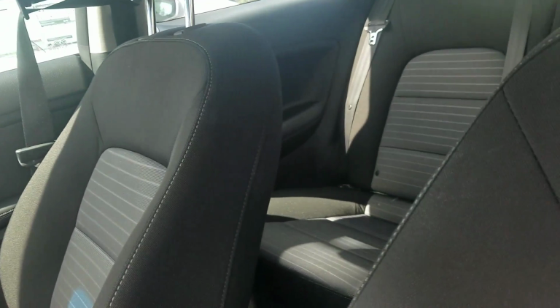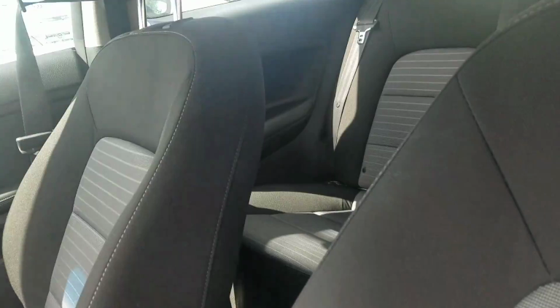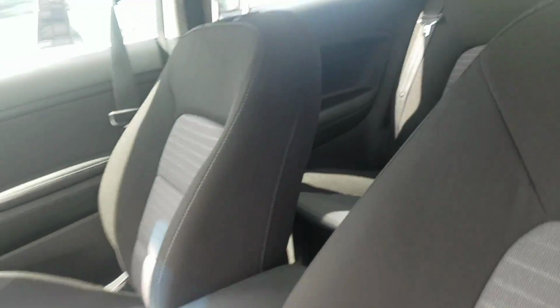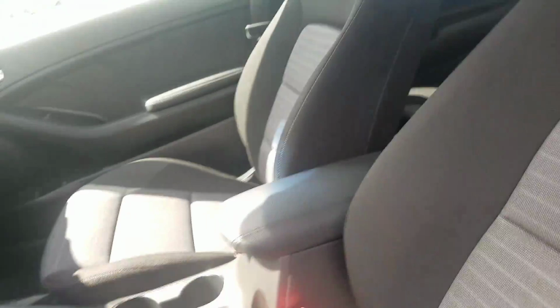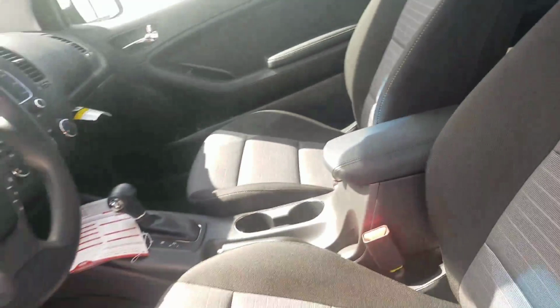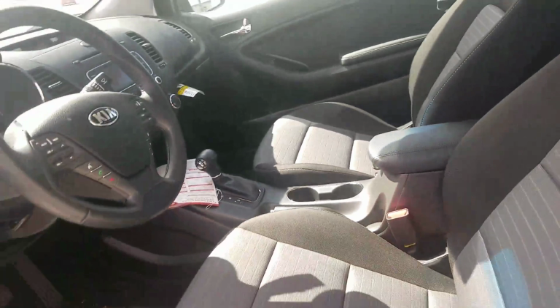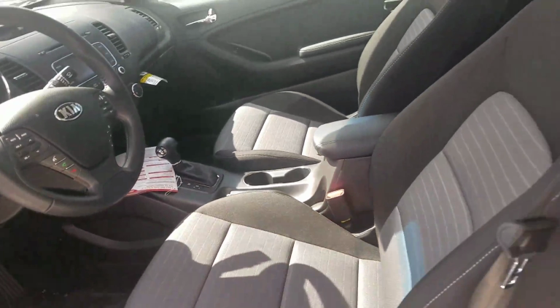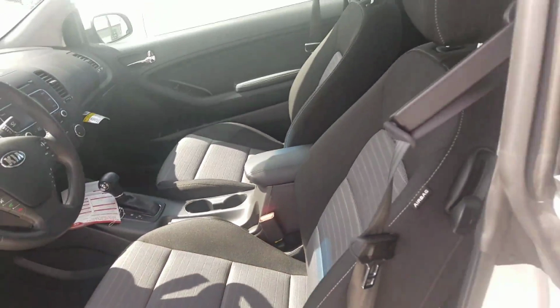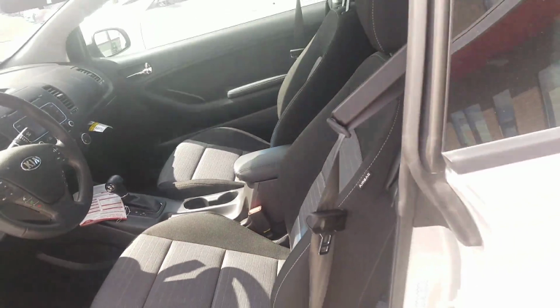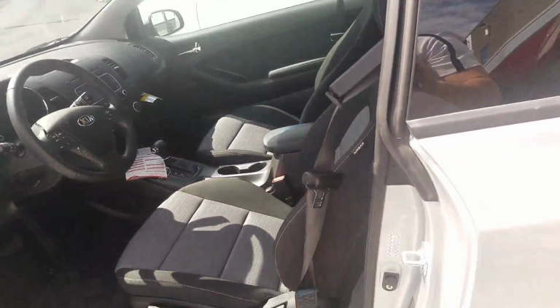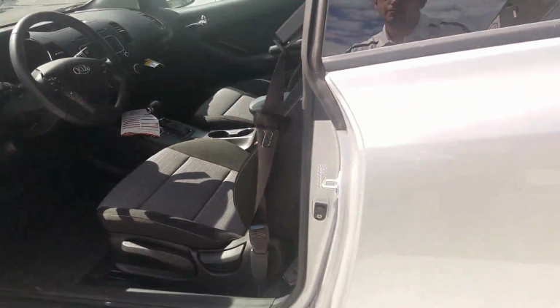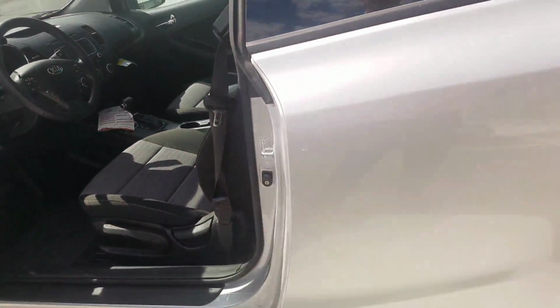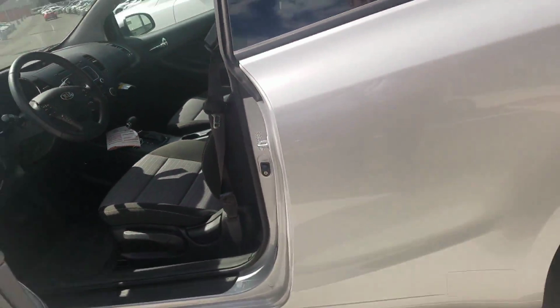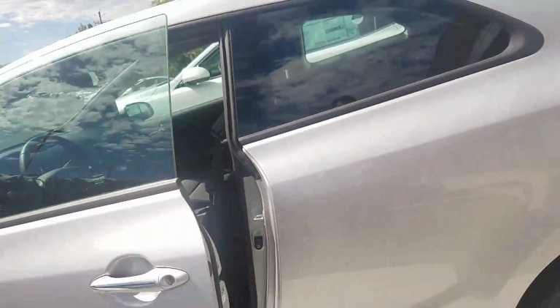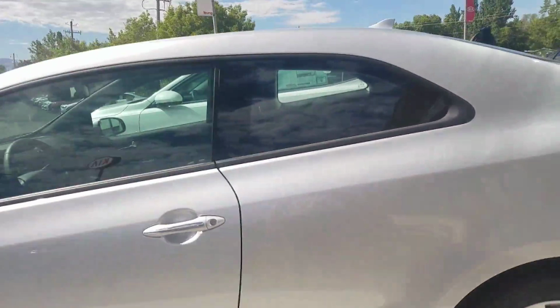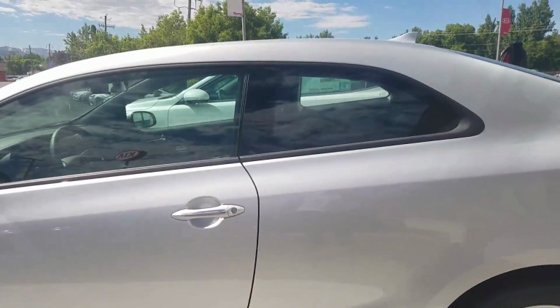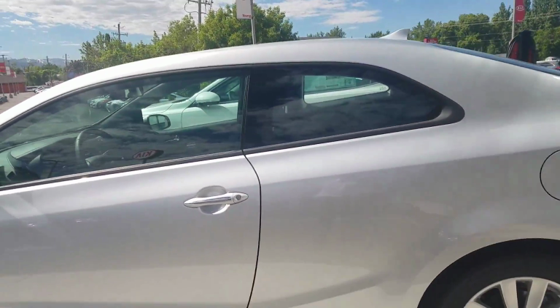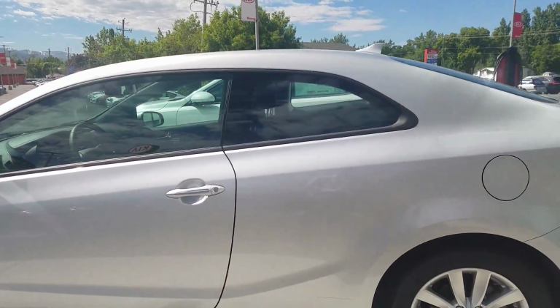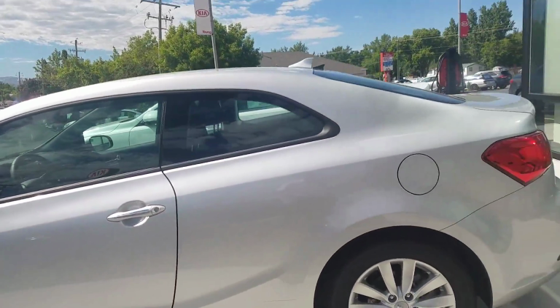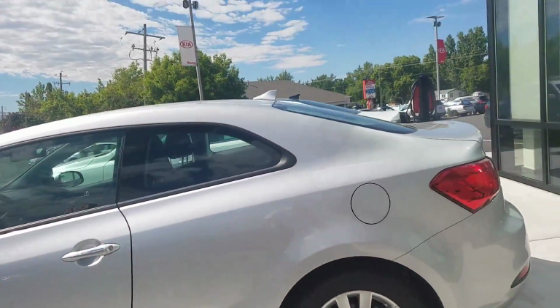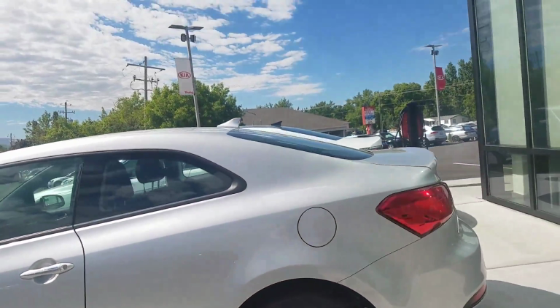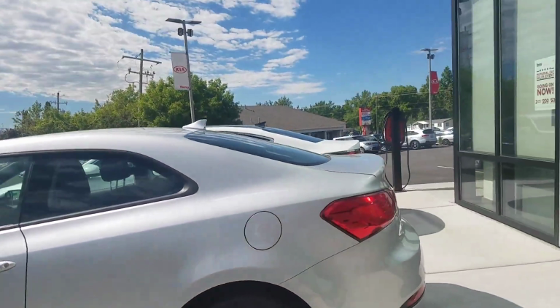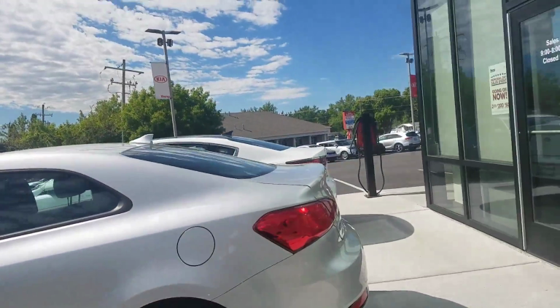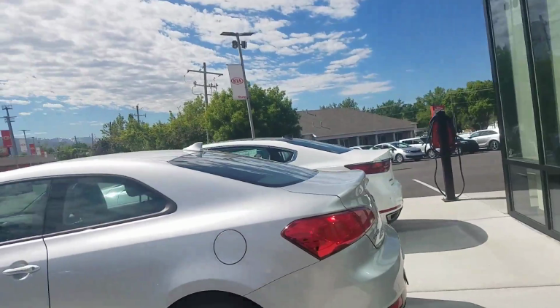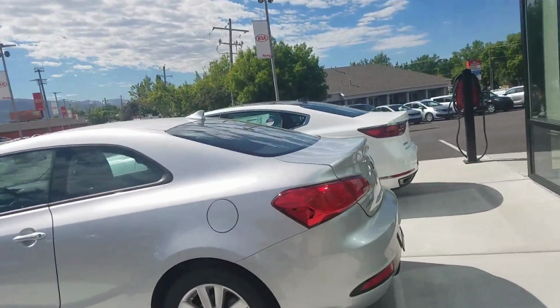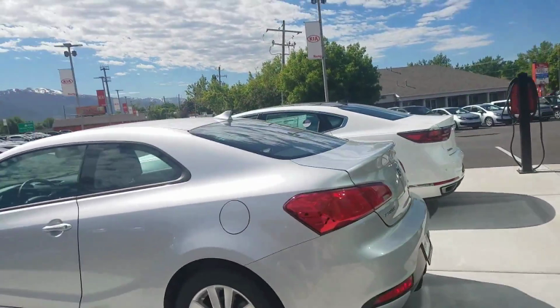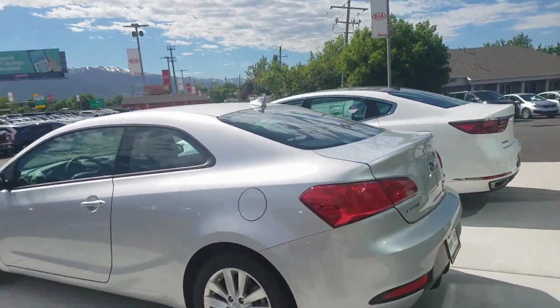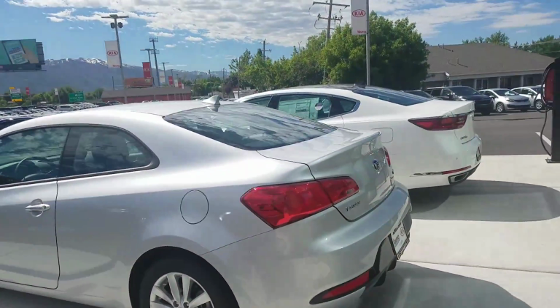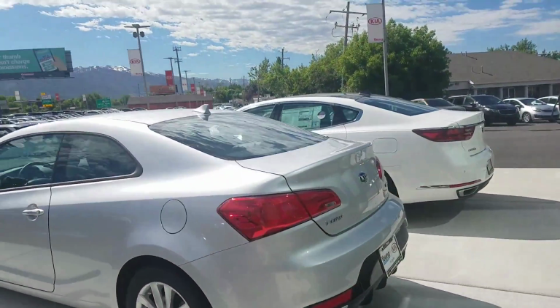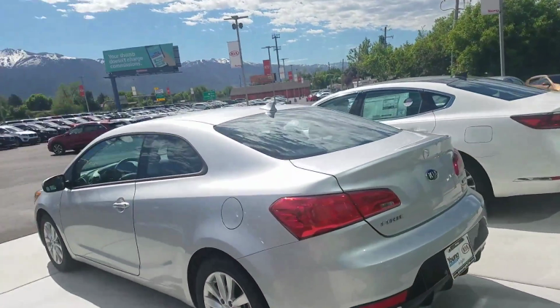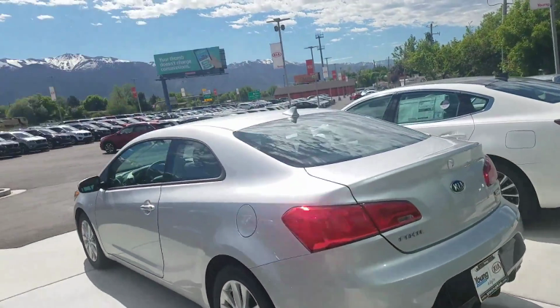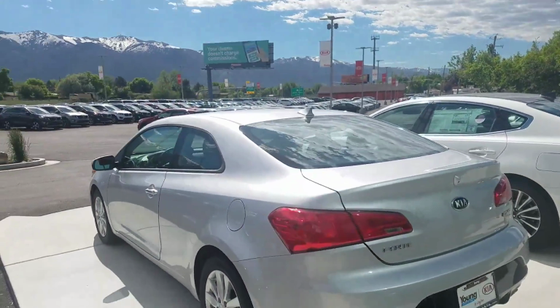This one is the Coupe — the smaller back. Going to give you an all-around look. This is a 2016.